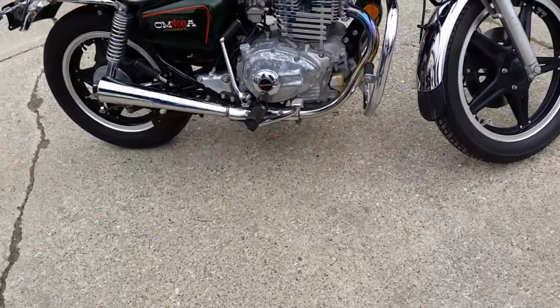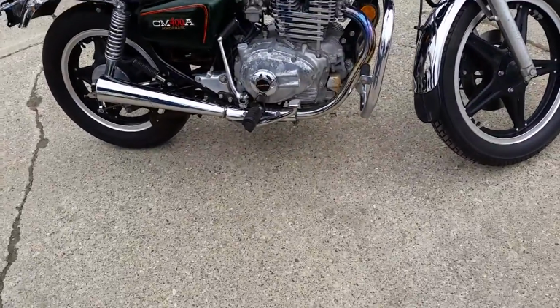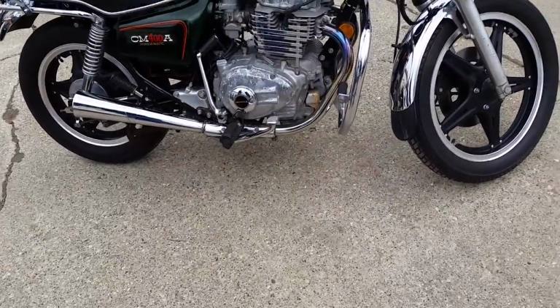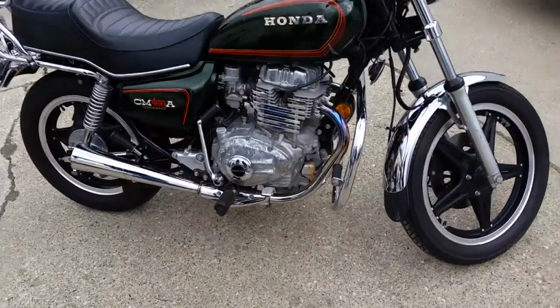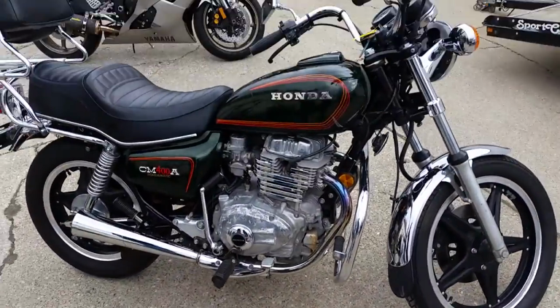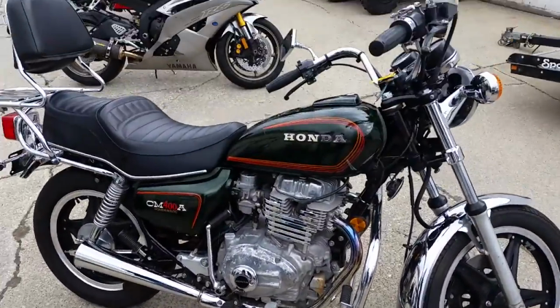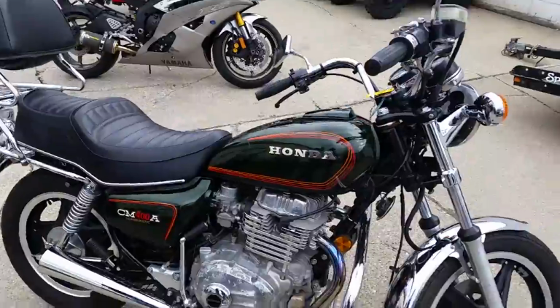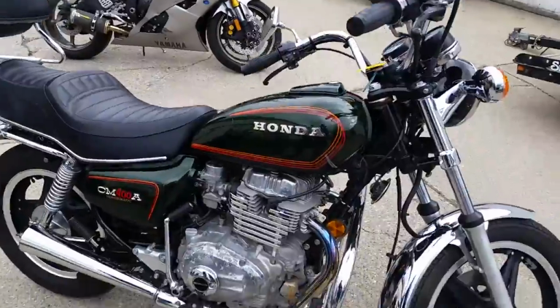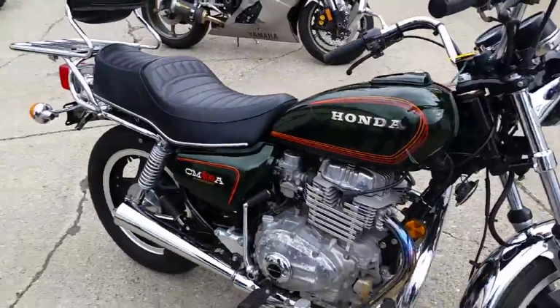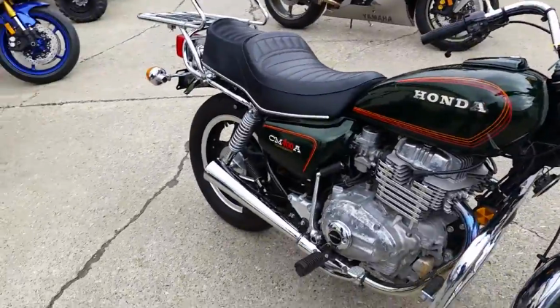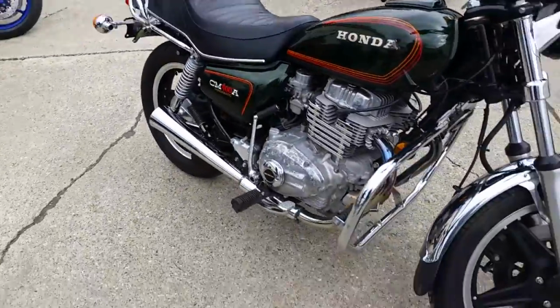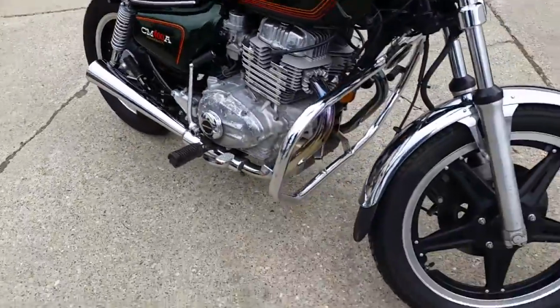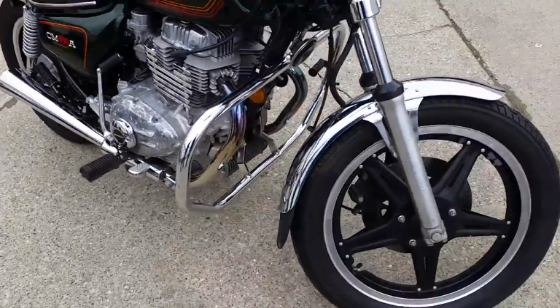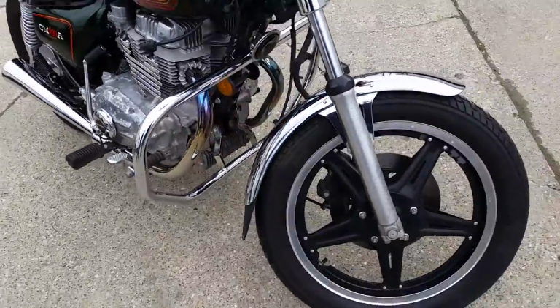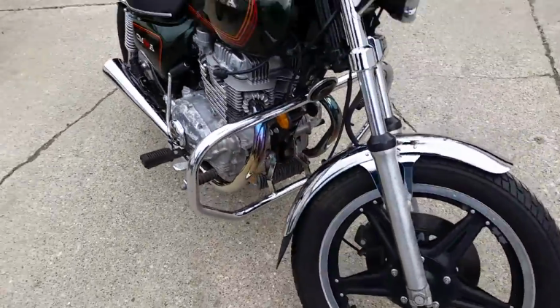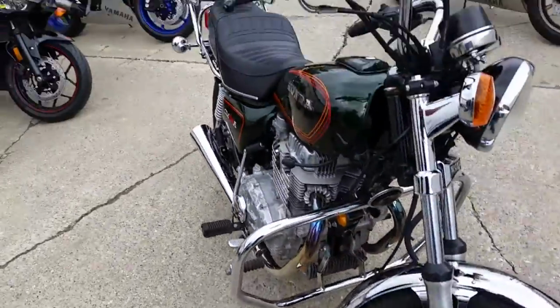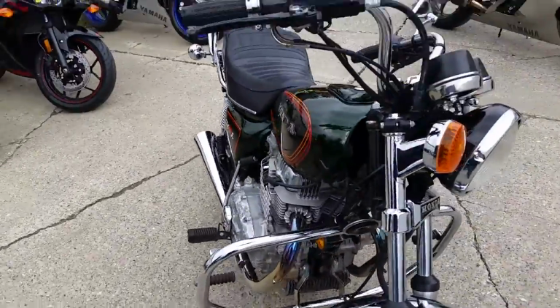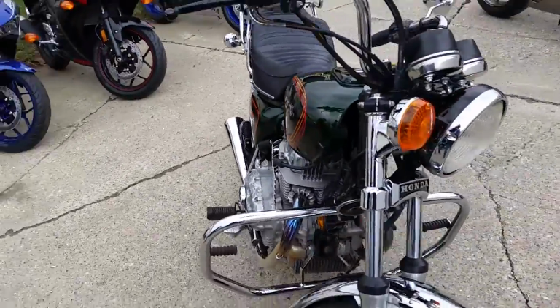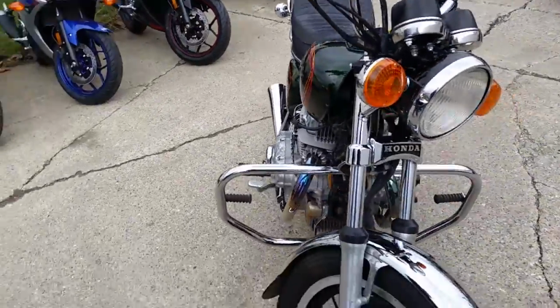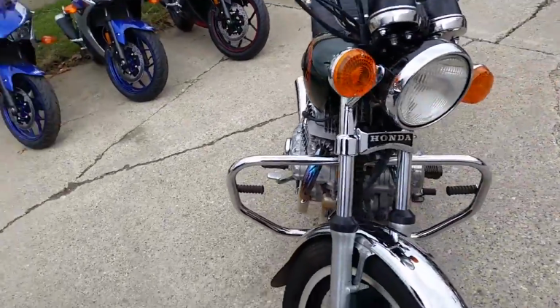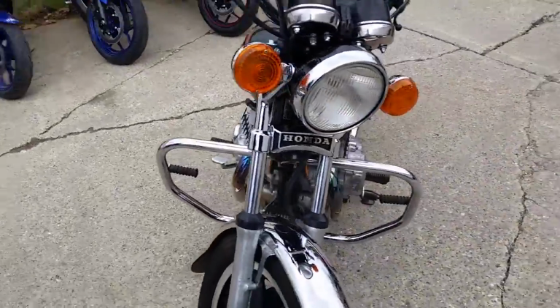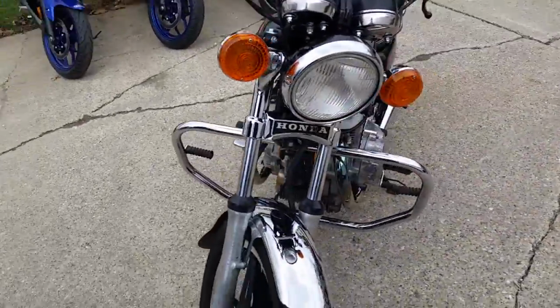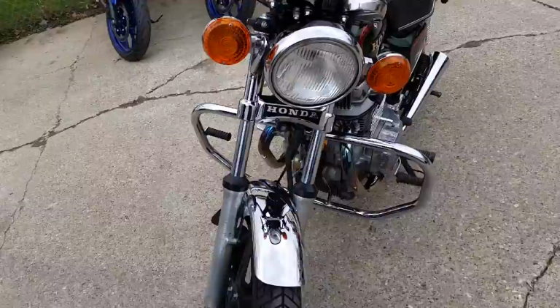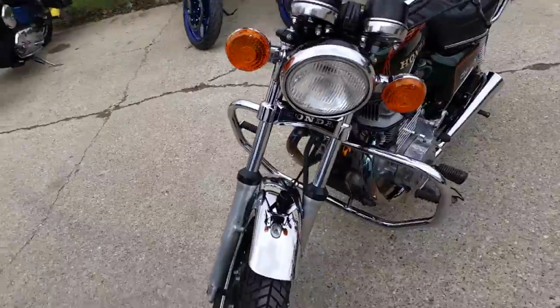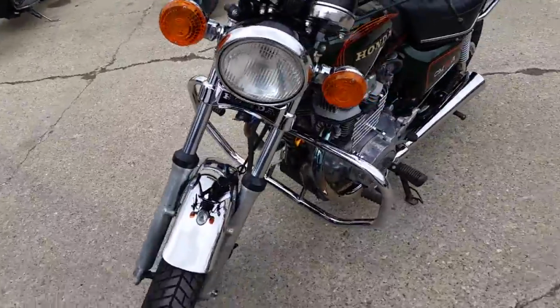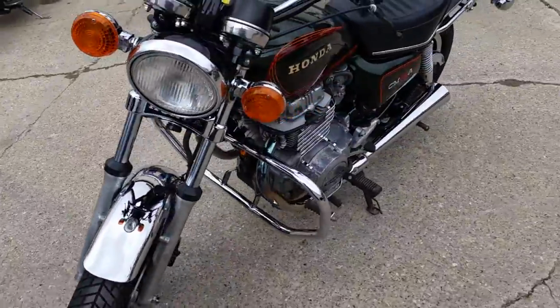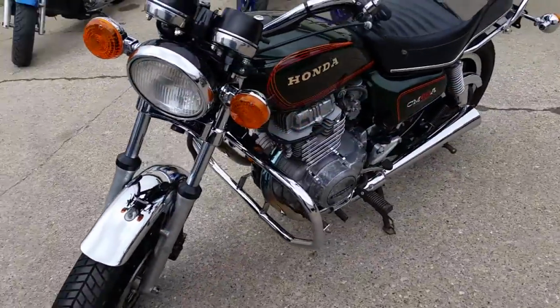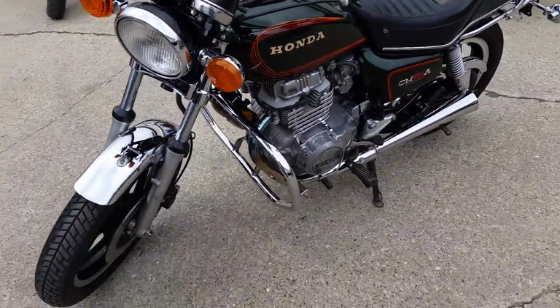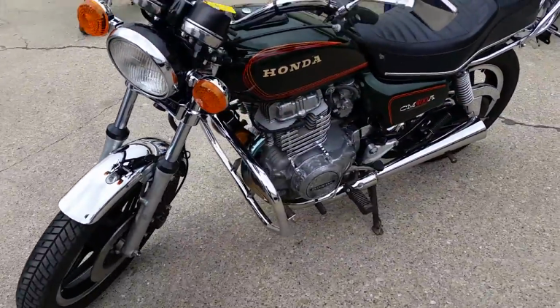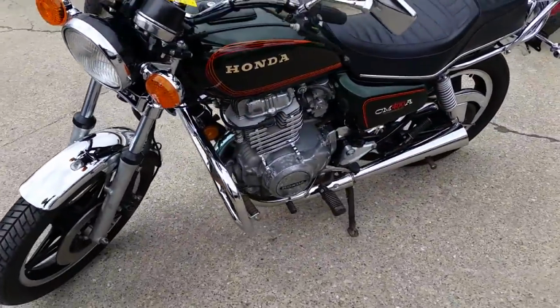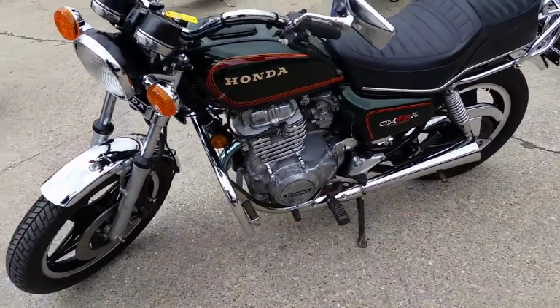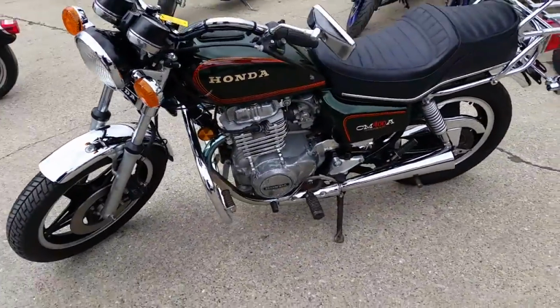$999. Sharp bike in great shape for the year. Paint and chrome are bright. This thing runs strong. It's a future collector bike. I'd ride it as it is.